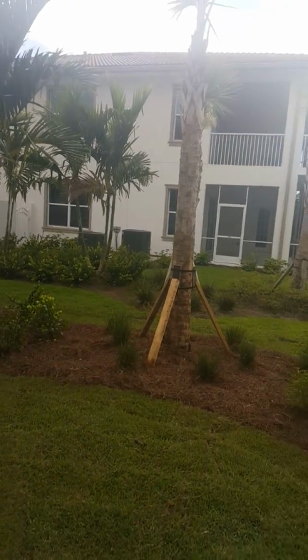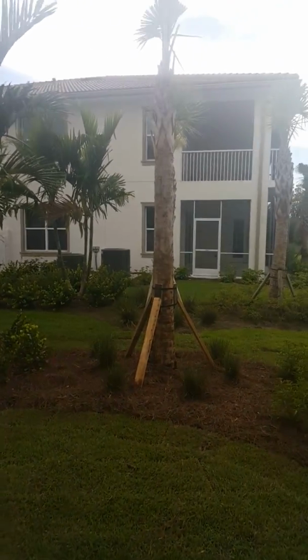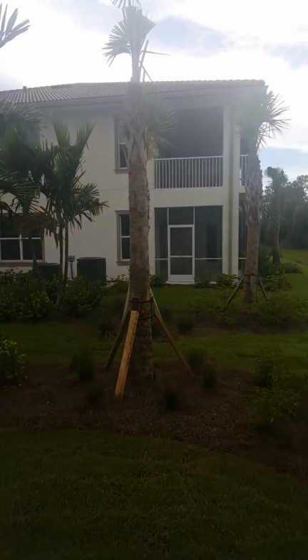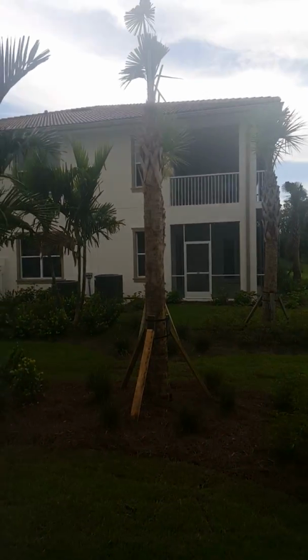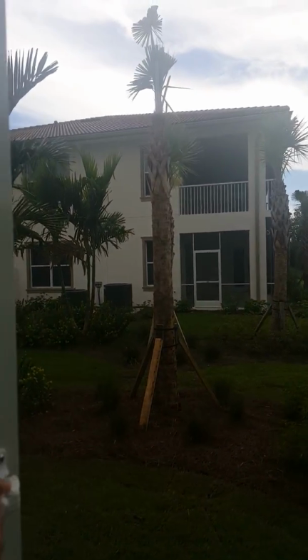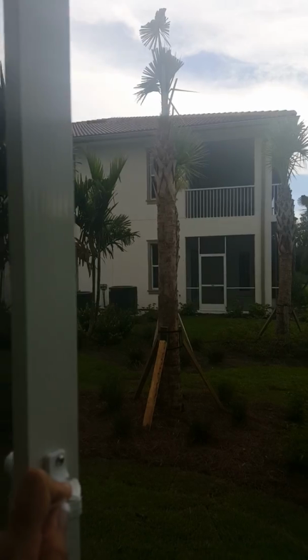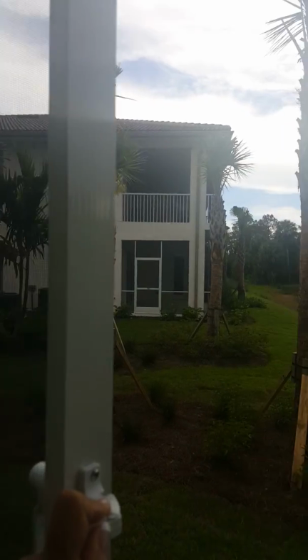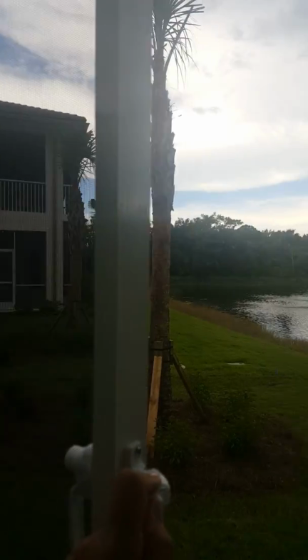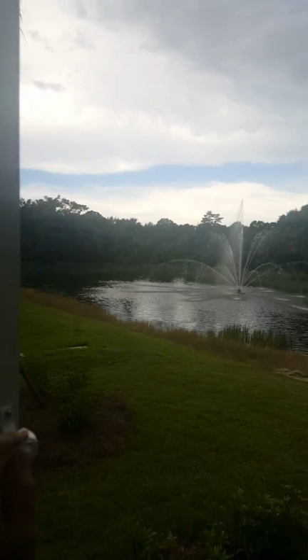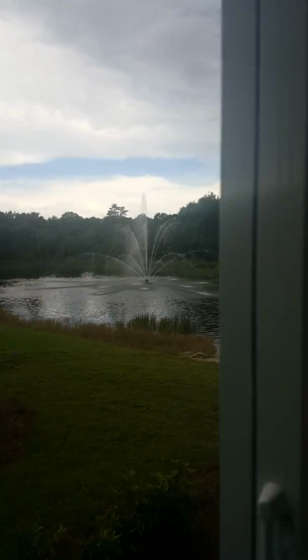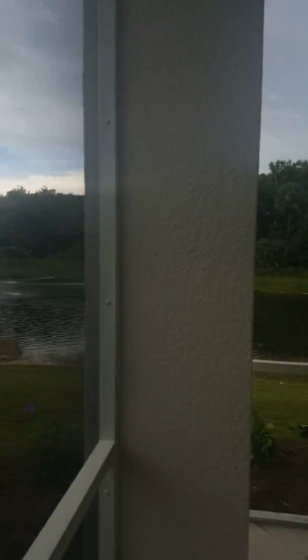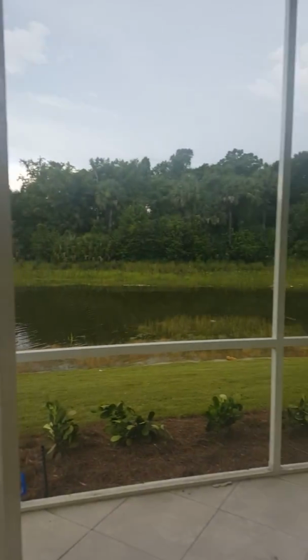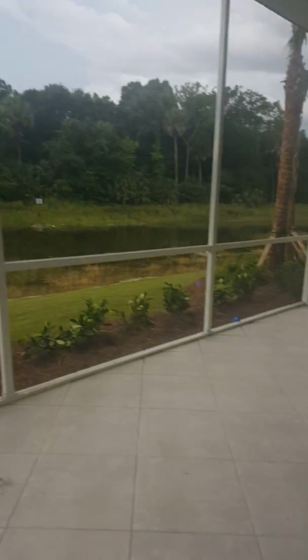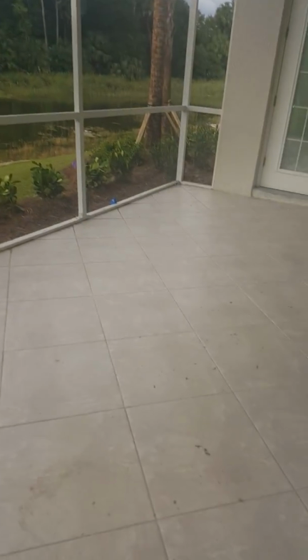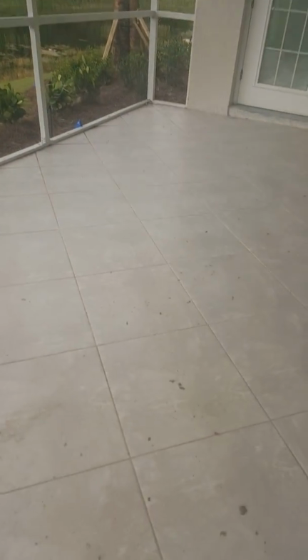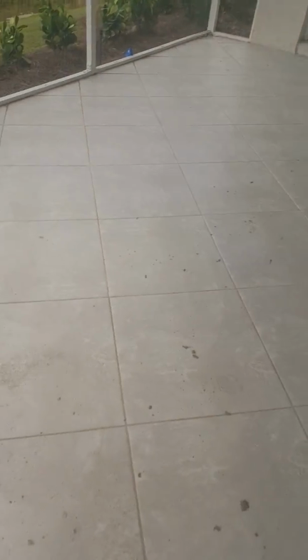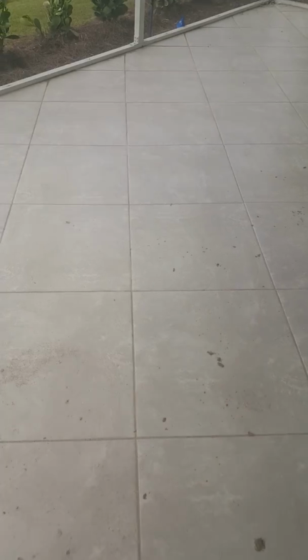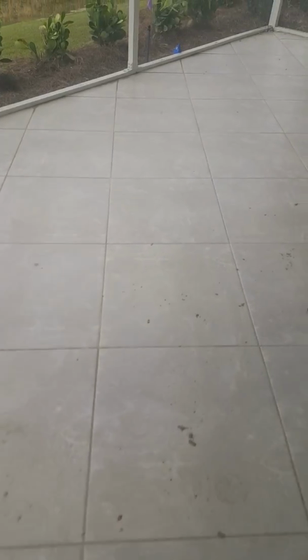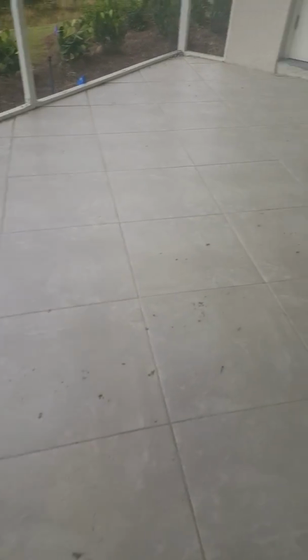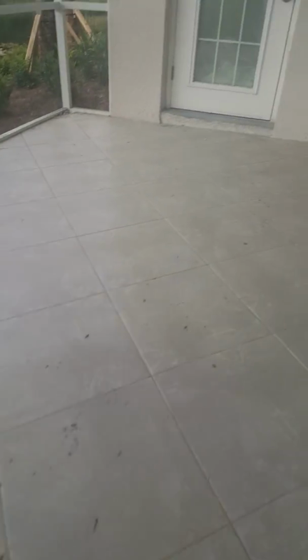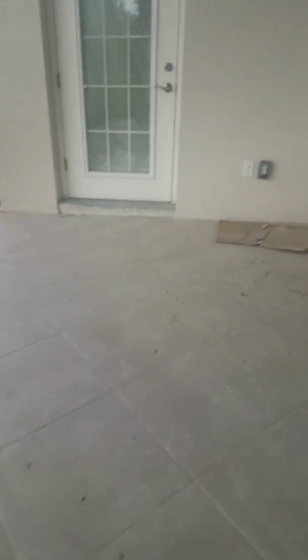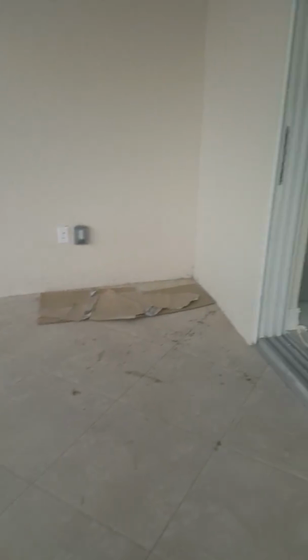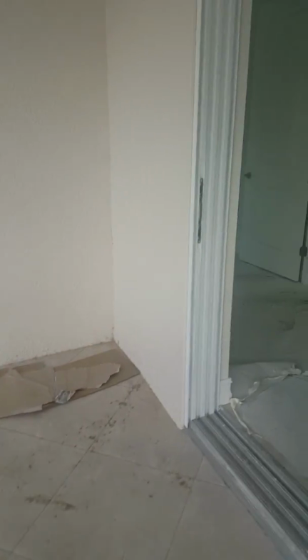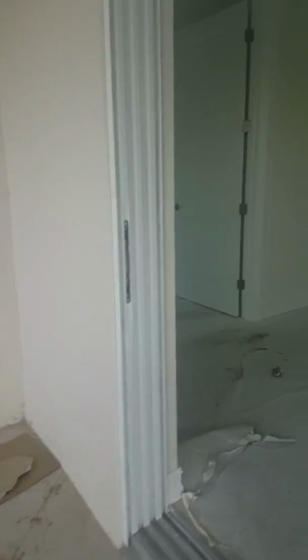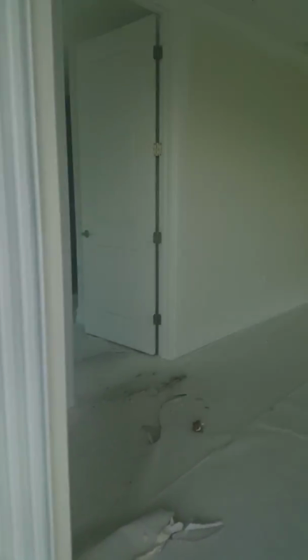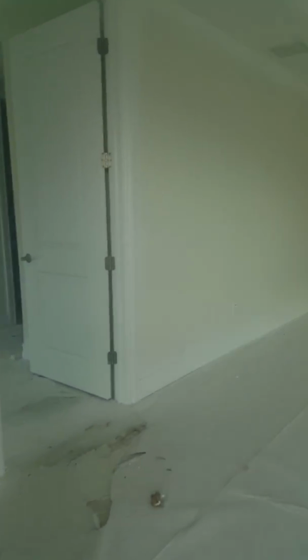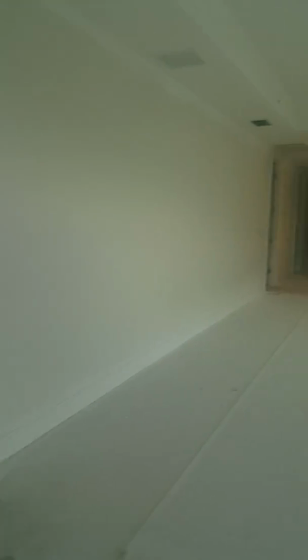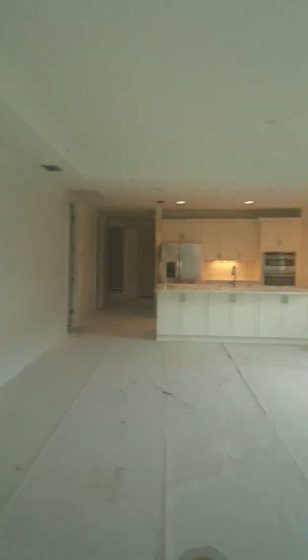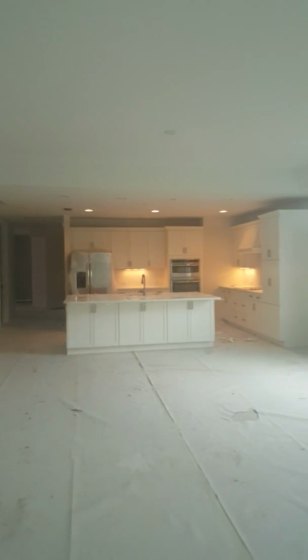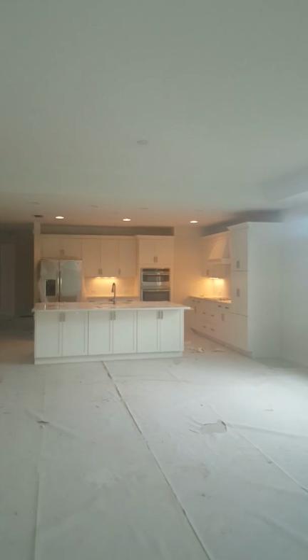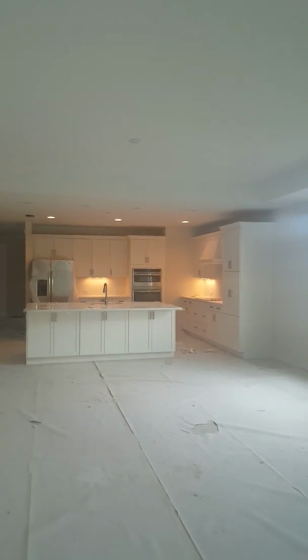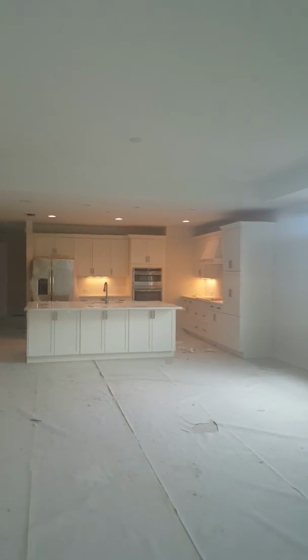I don't see anybody in the neighboring building yet, so I don't know if anybody's moved in. Got your tile out here which looks gorgeous. Isn't that awesome?